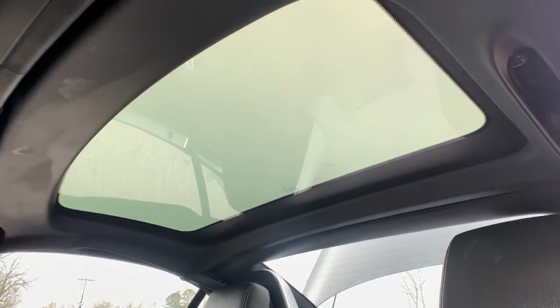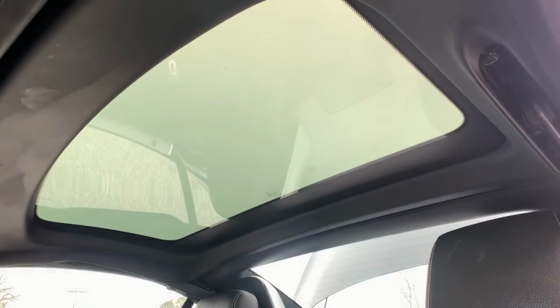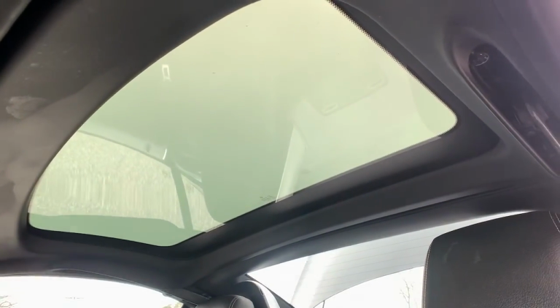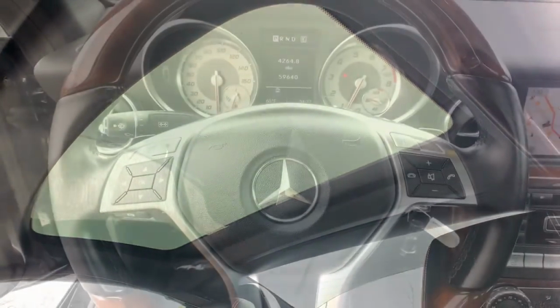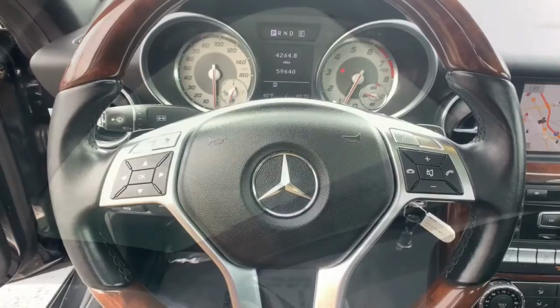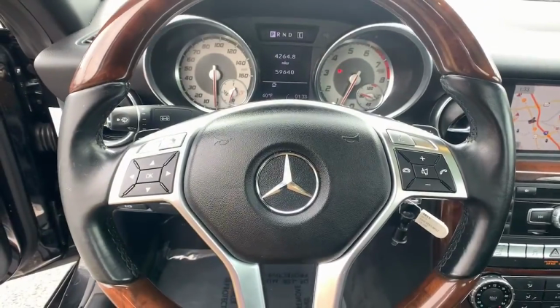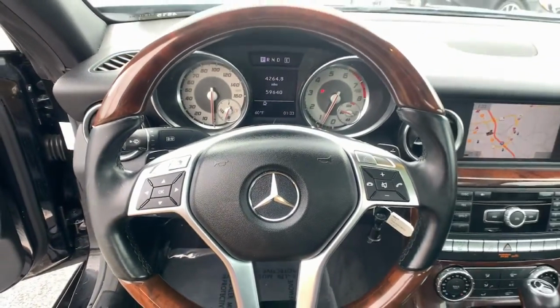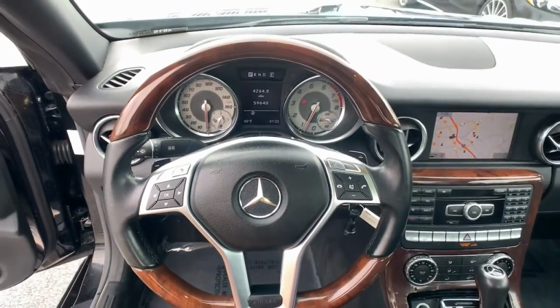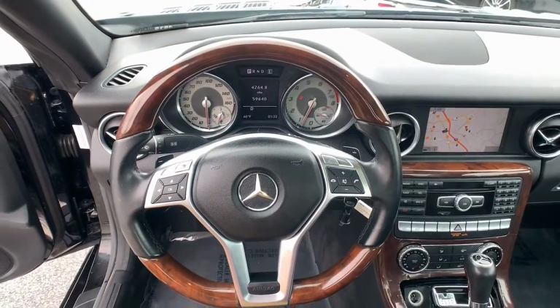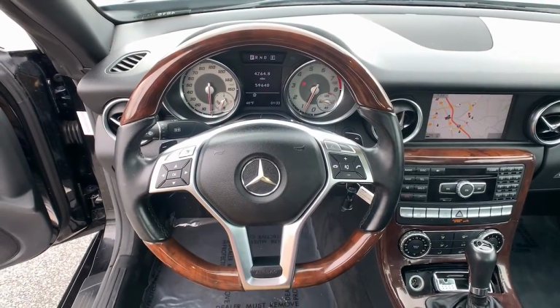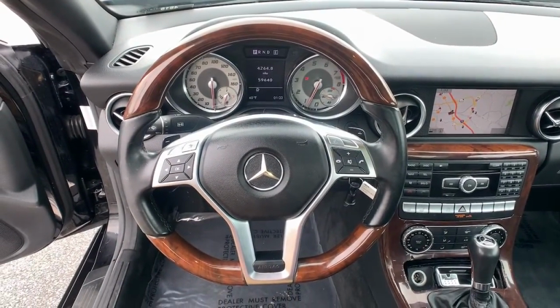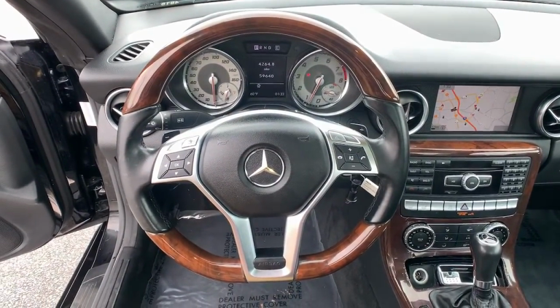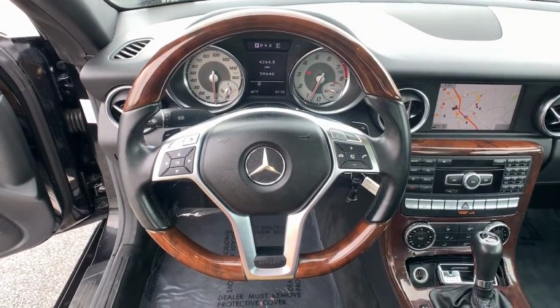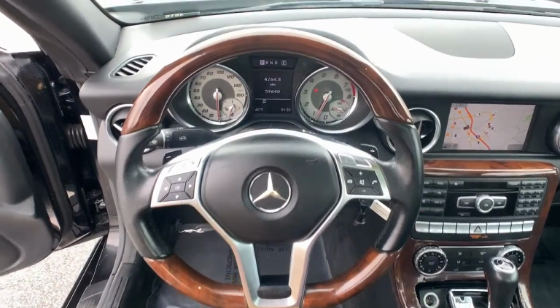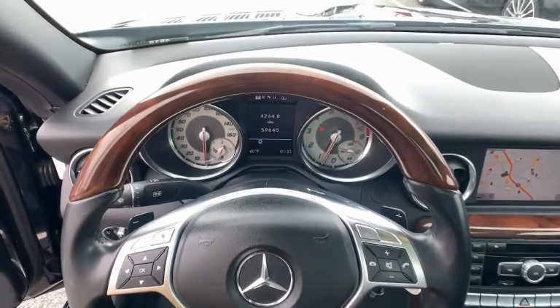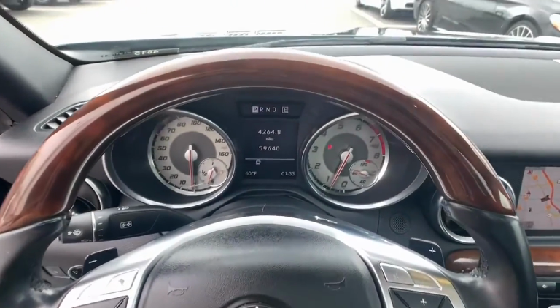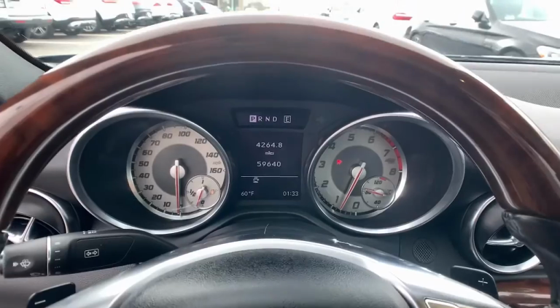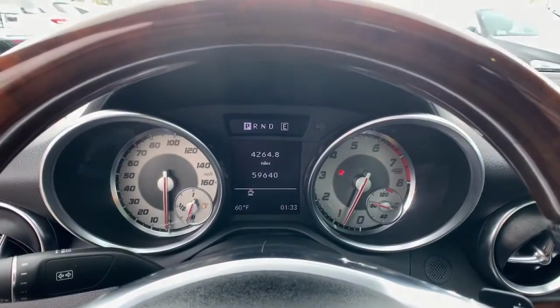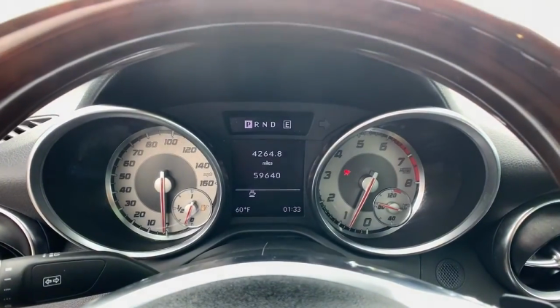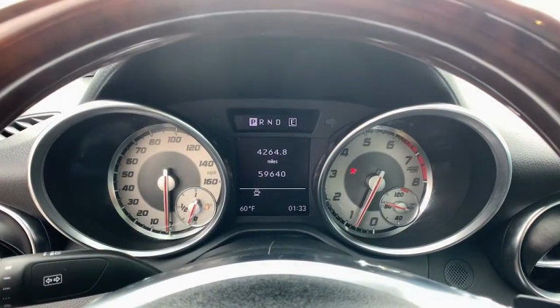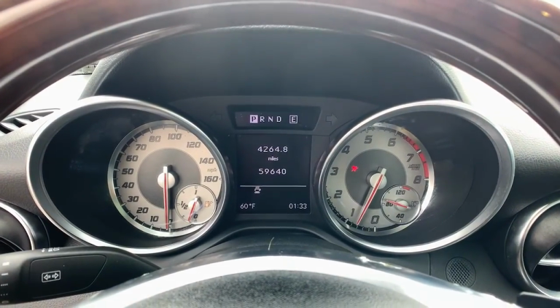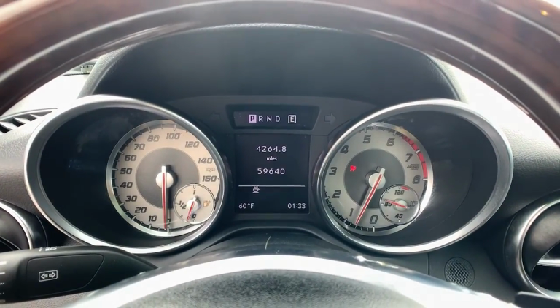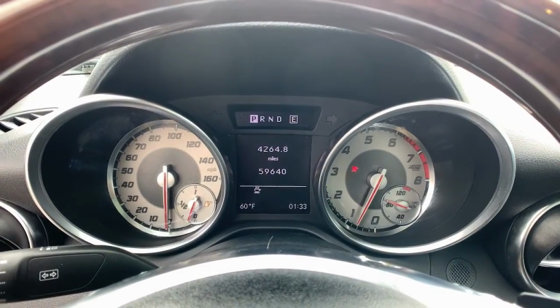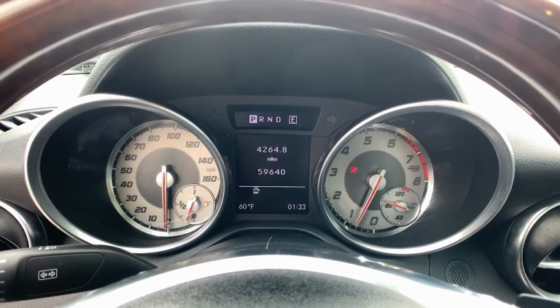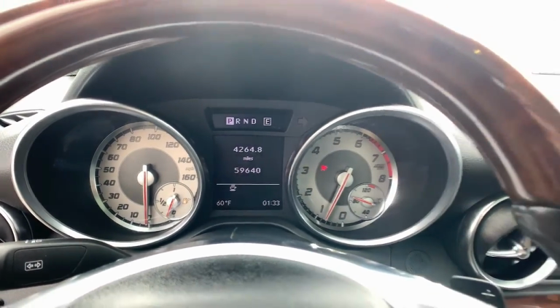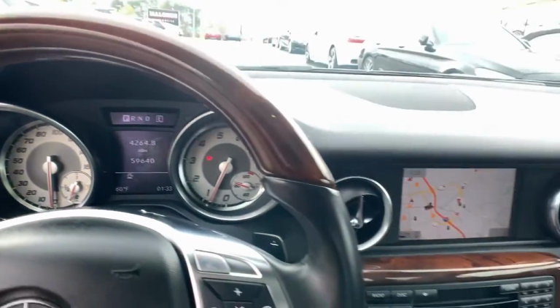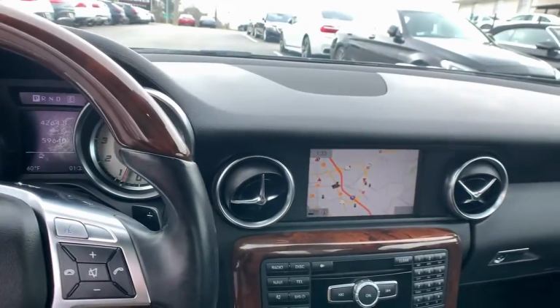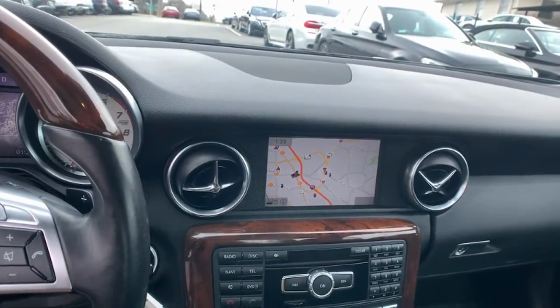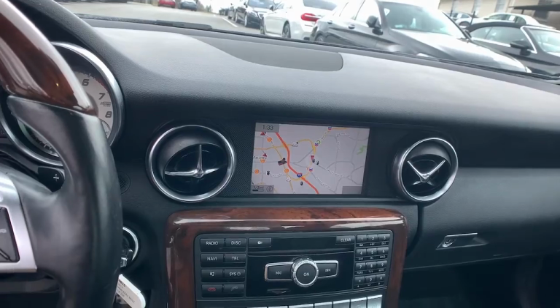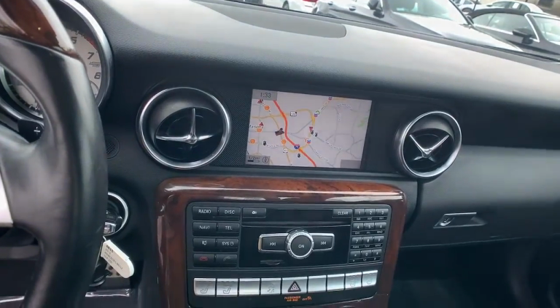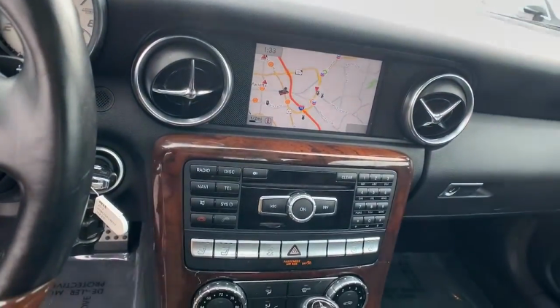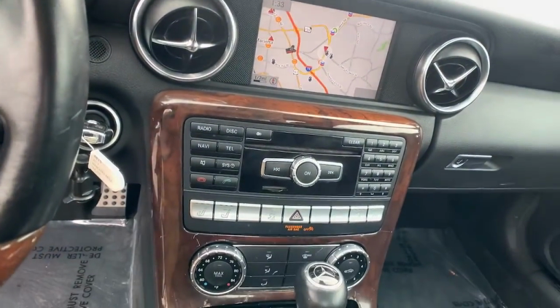Torn between quiet cruising or athletic frolicking? Get both in high style in this remarkable SLK class. See for yourself when you take it out for a test drive. Our professional staff looks forward to giving you excellent service.